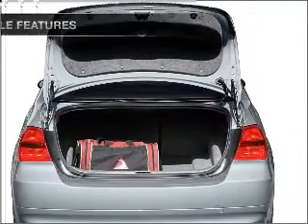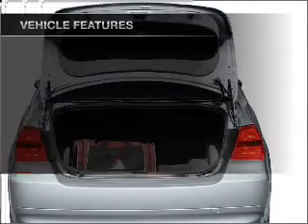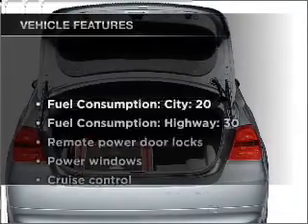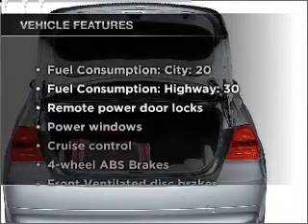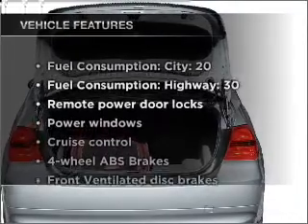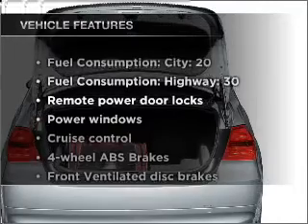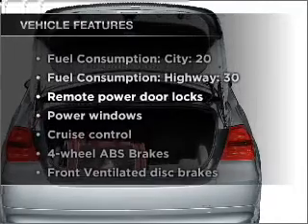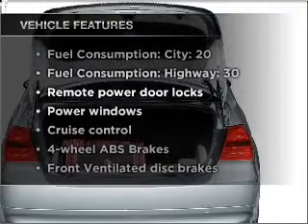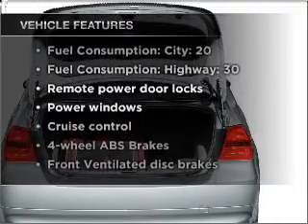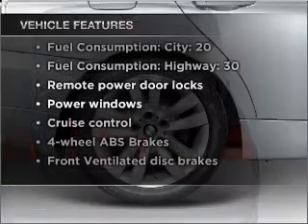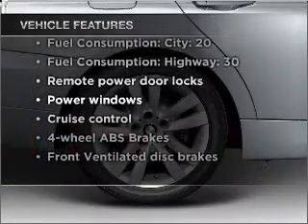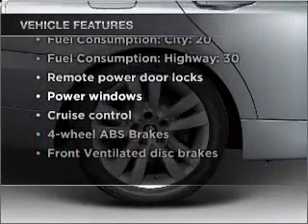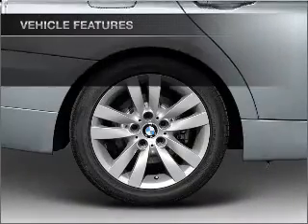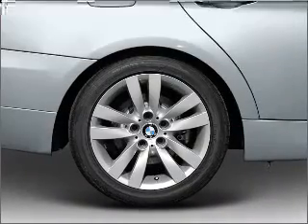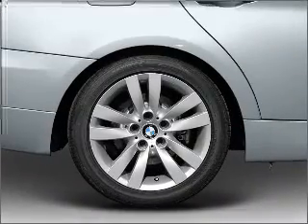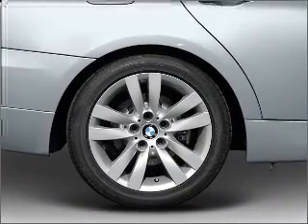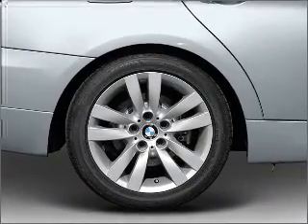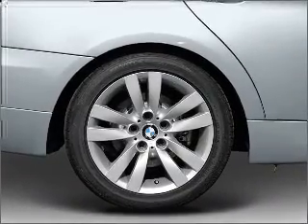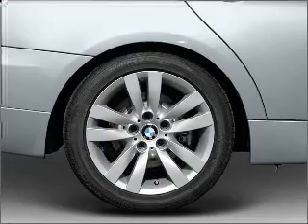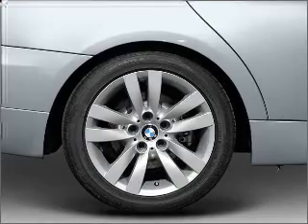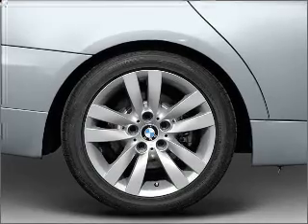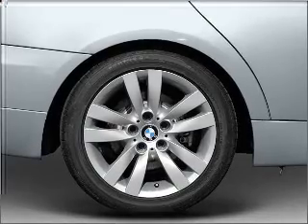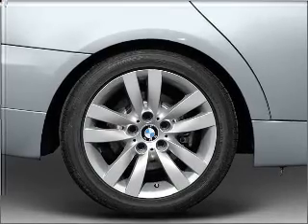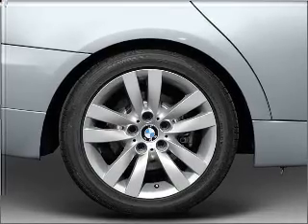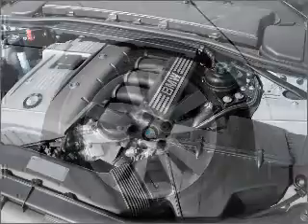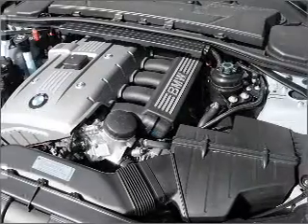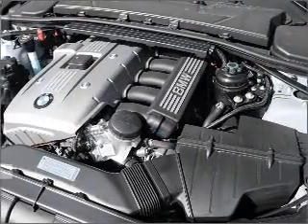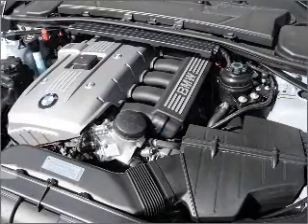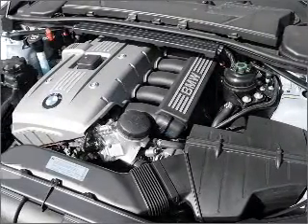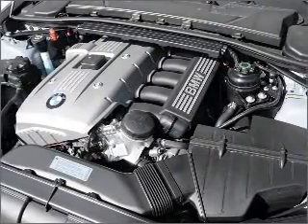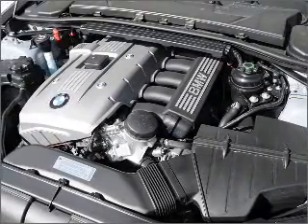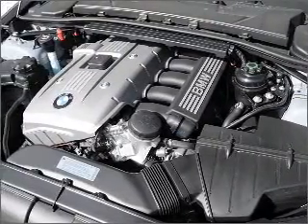Plus, enjoy these notable features that are included in this vehicle: air conditioning, power door locks, power windows, power steering, cruise control, power mirrors, an alarm system, and an AM-FM stereo with a CD player.